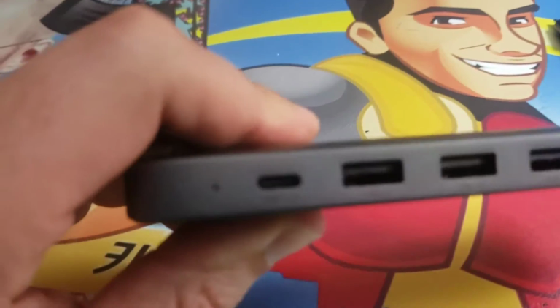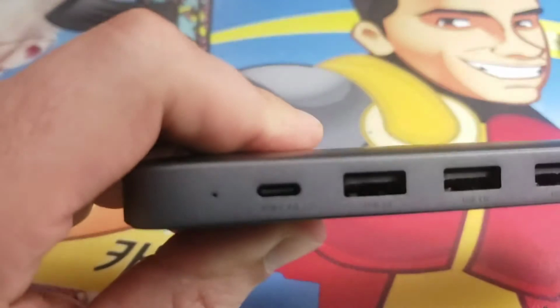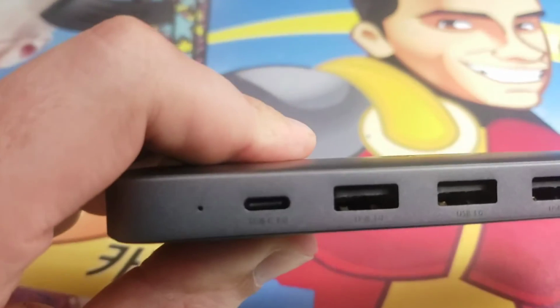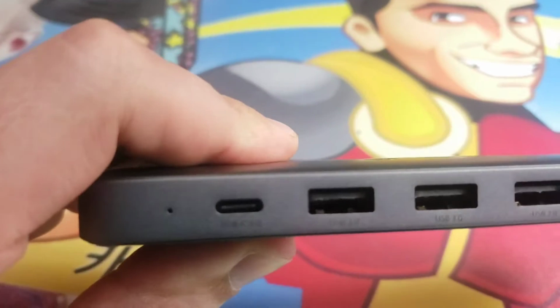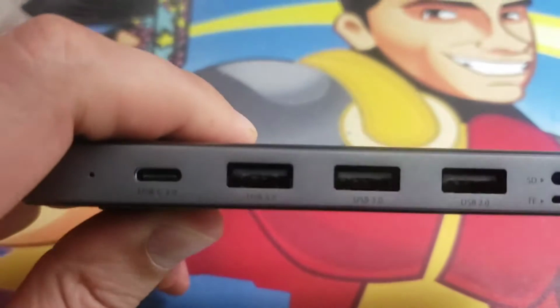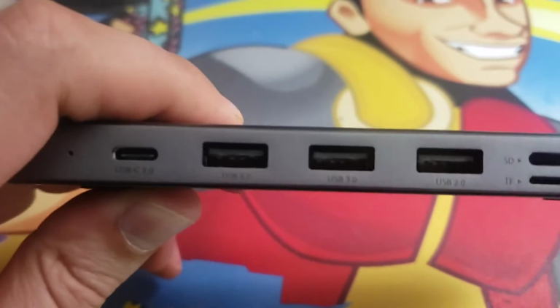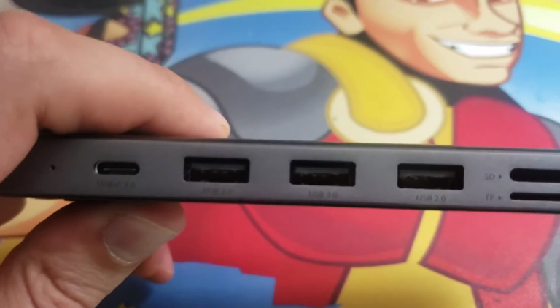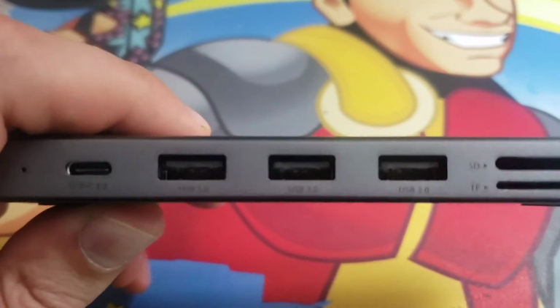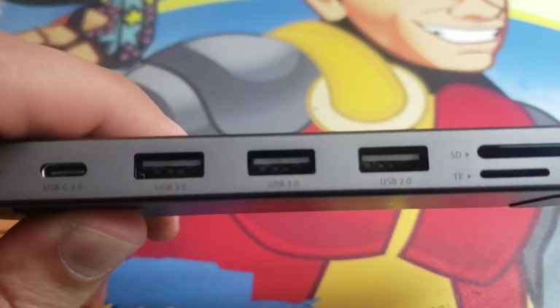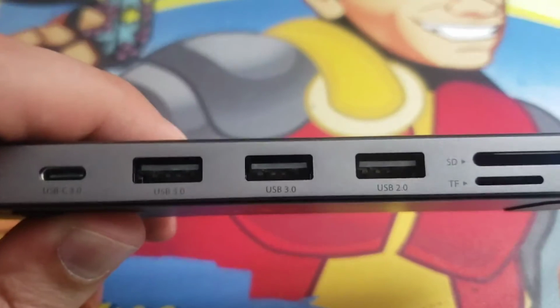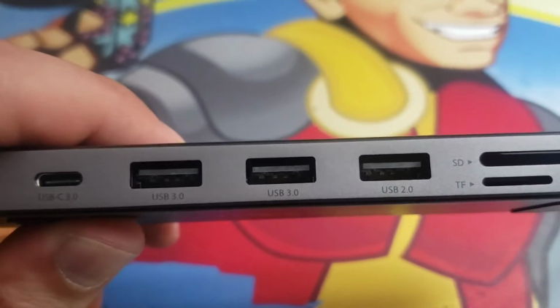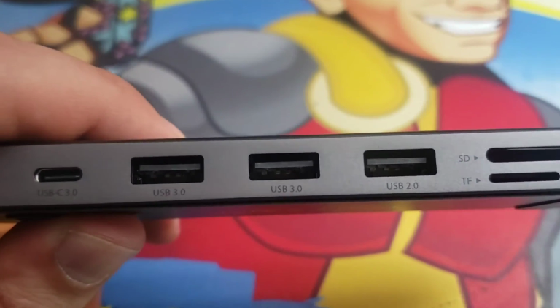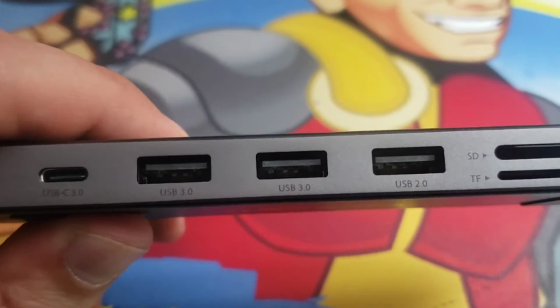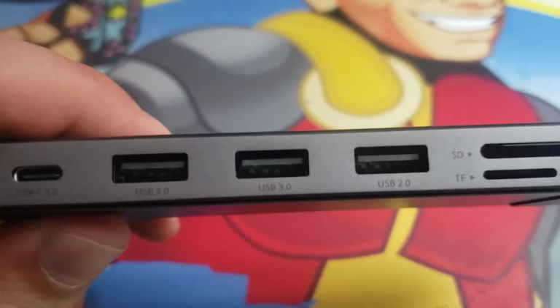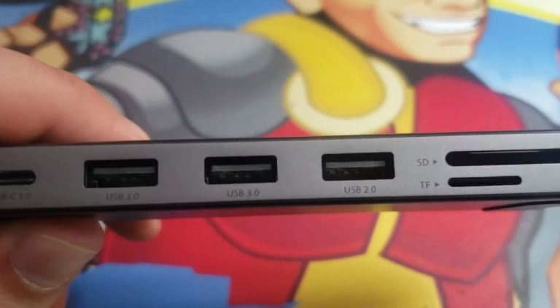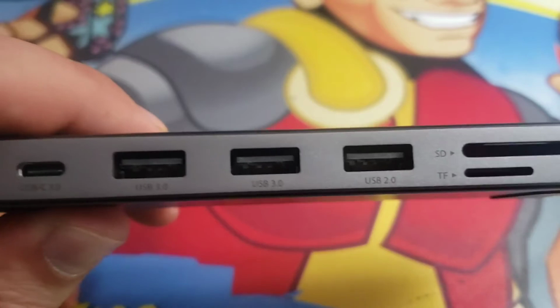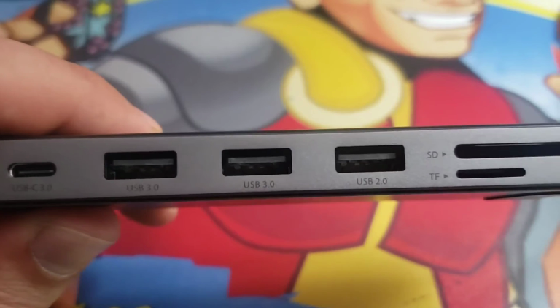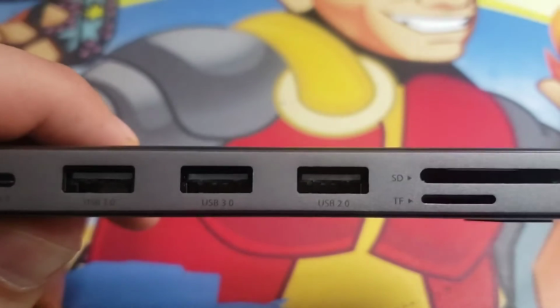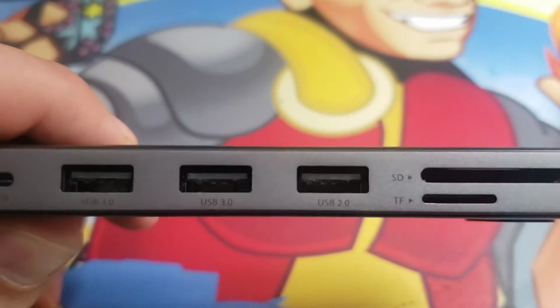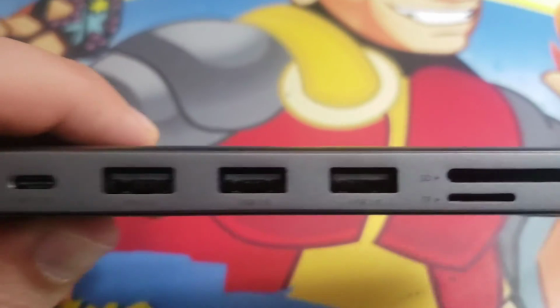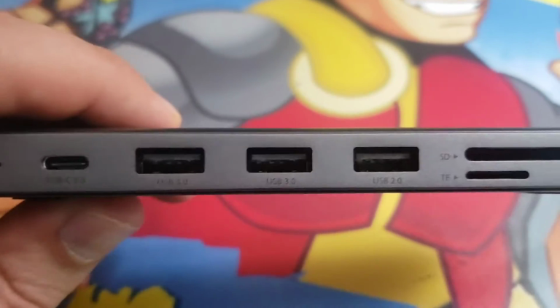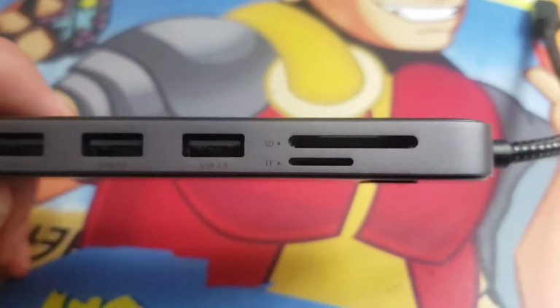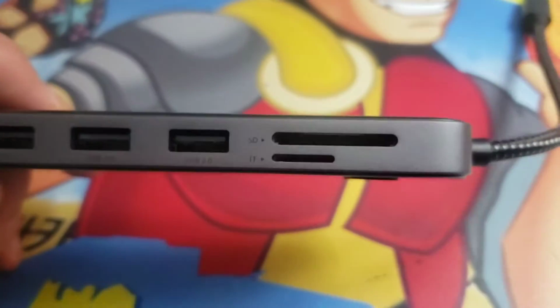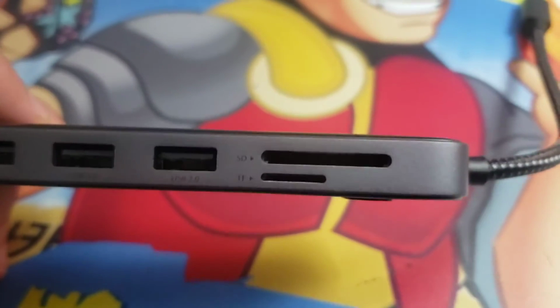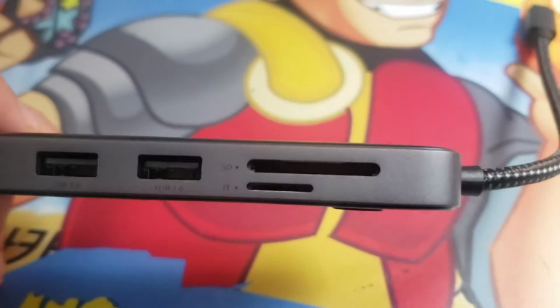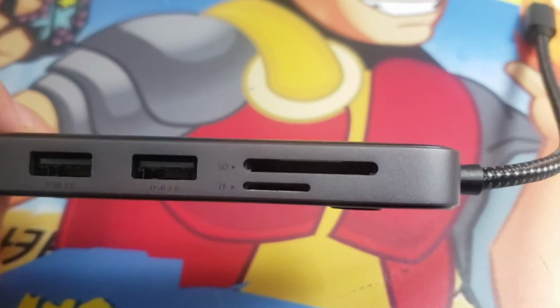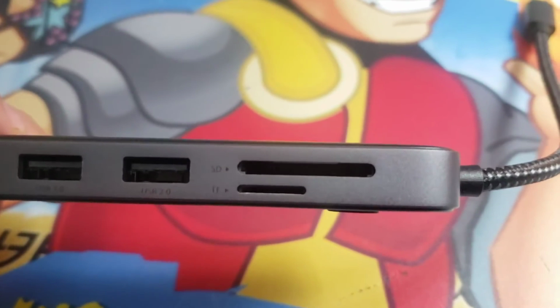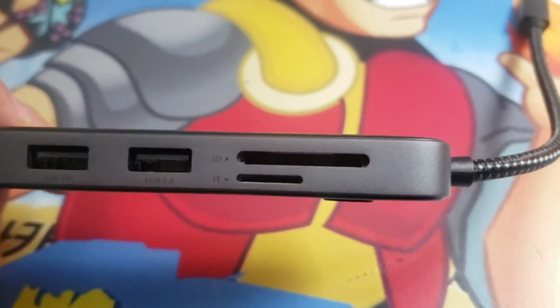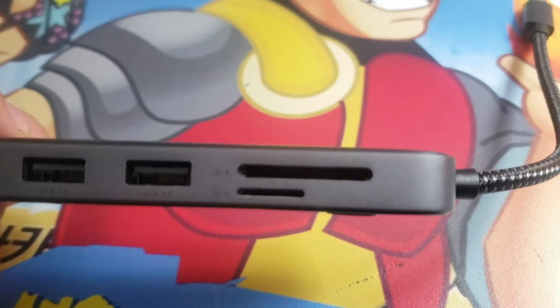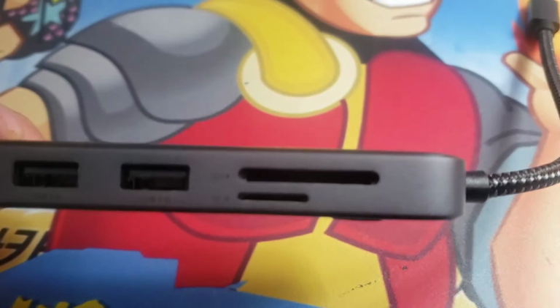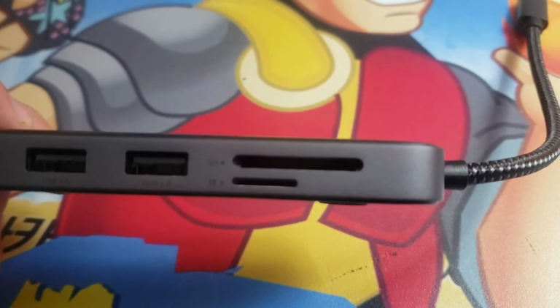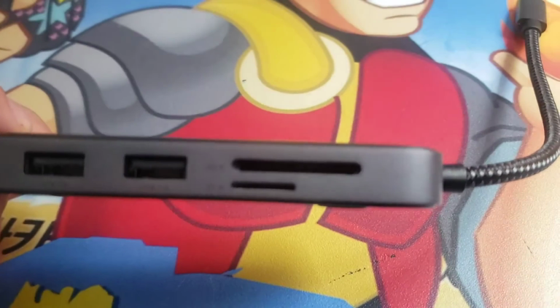You get another Type-C port. You've got USB ports — it's USB 3.0, two of those, and USB 2.0, so ultra-fast. You've got the SD slot and the TF slot.